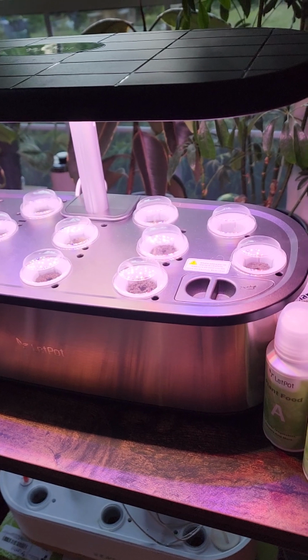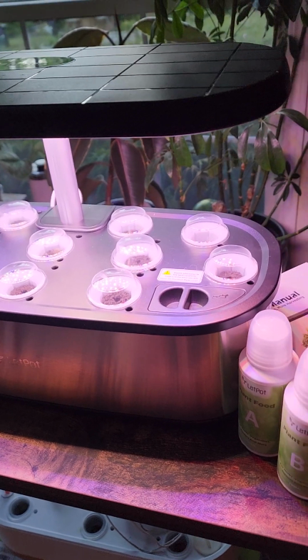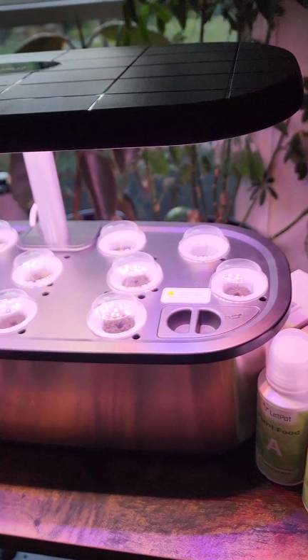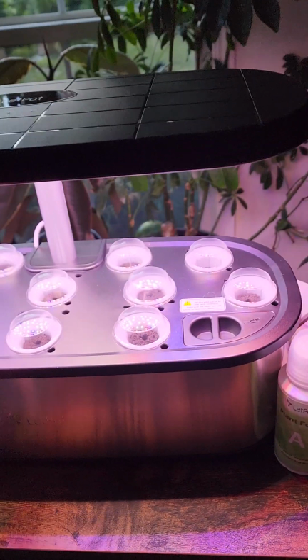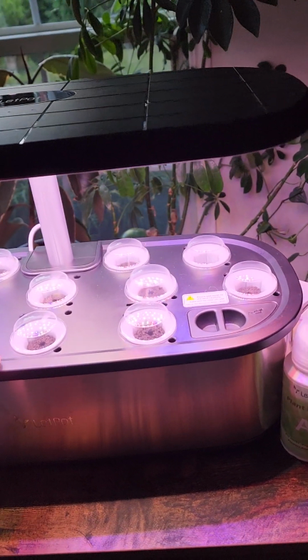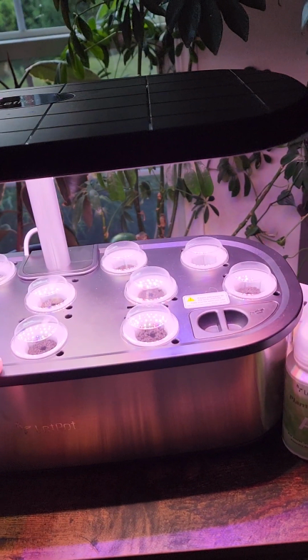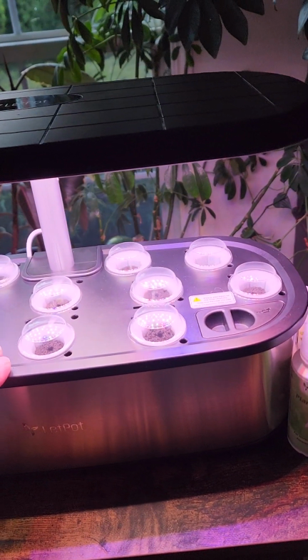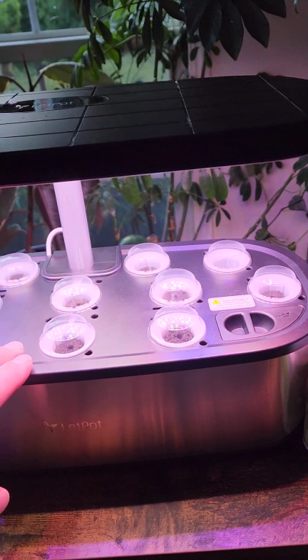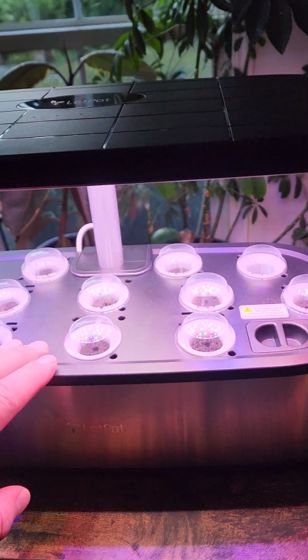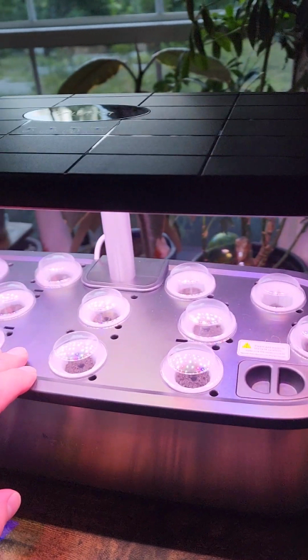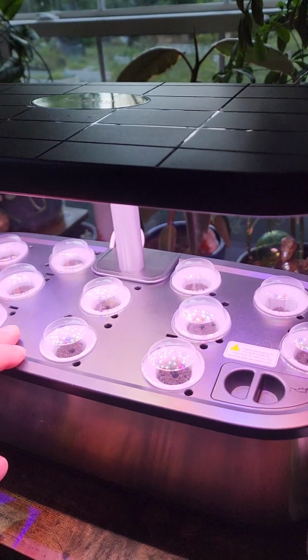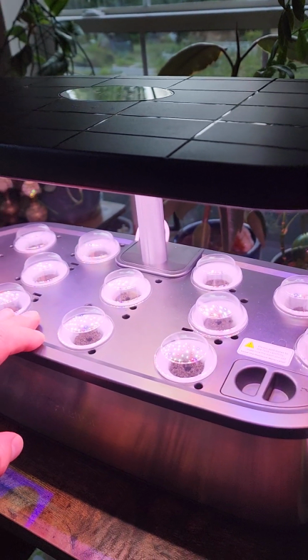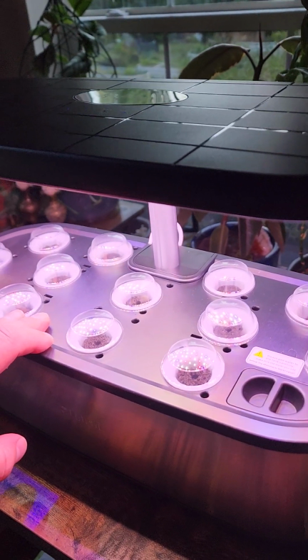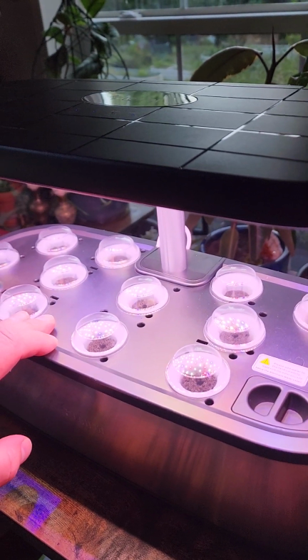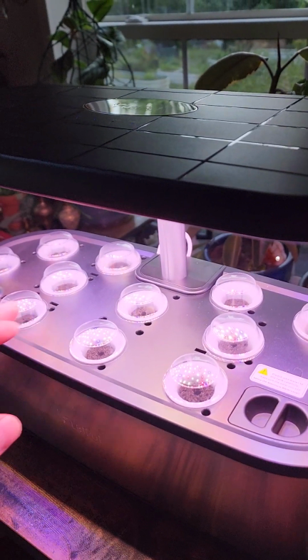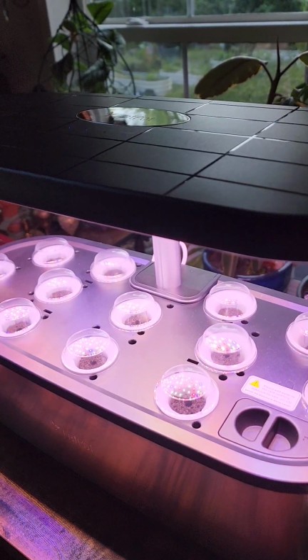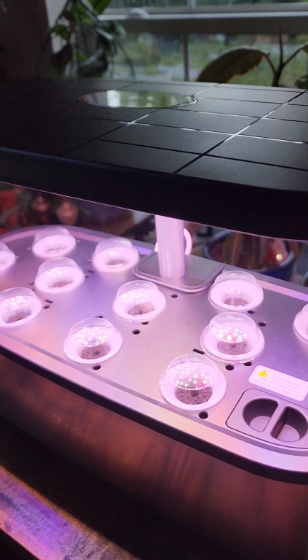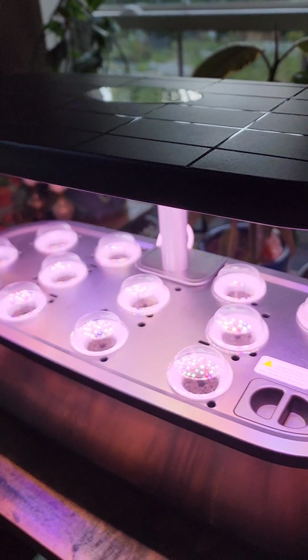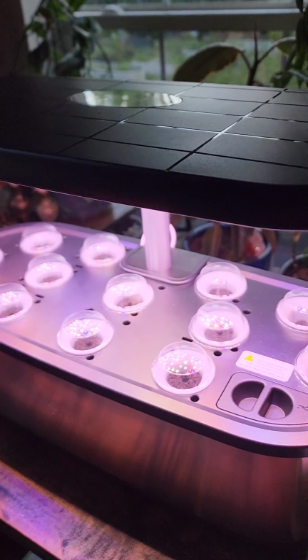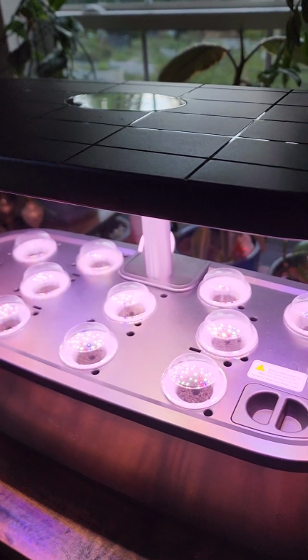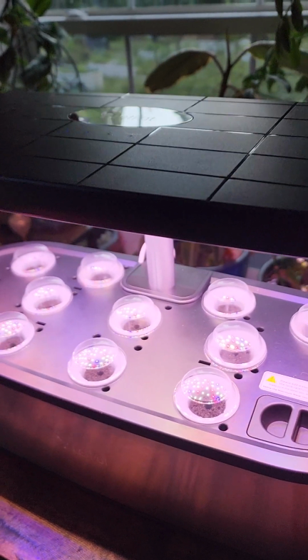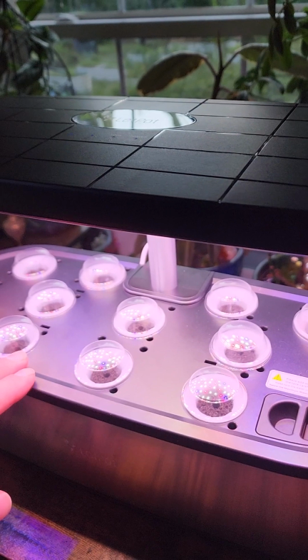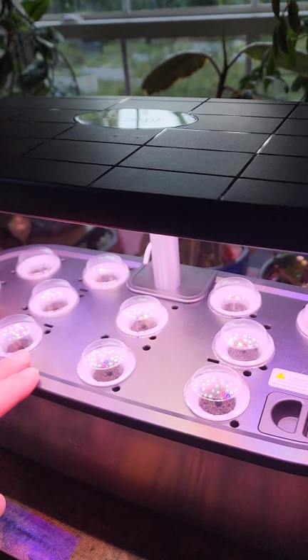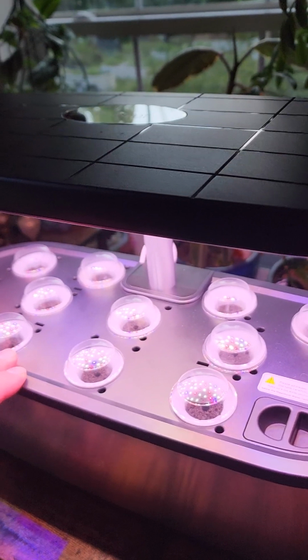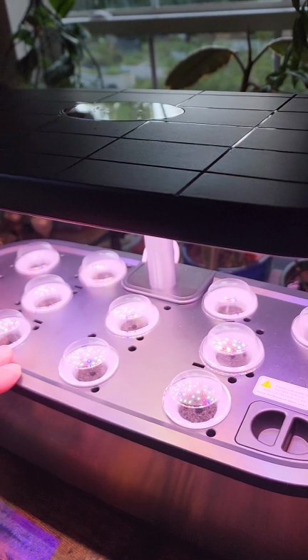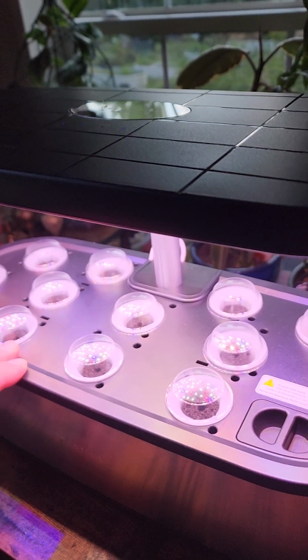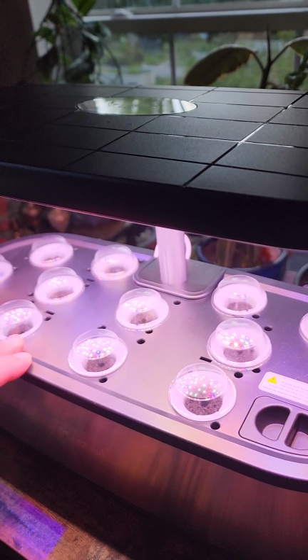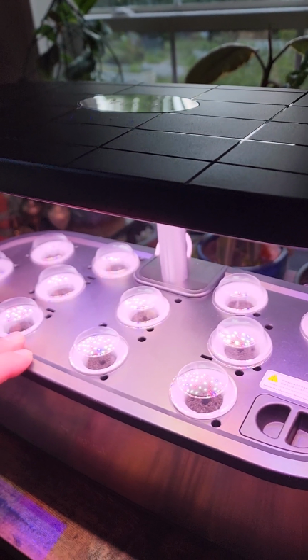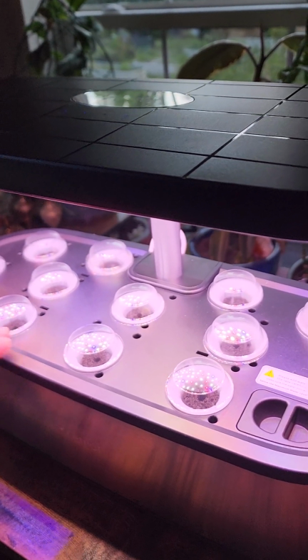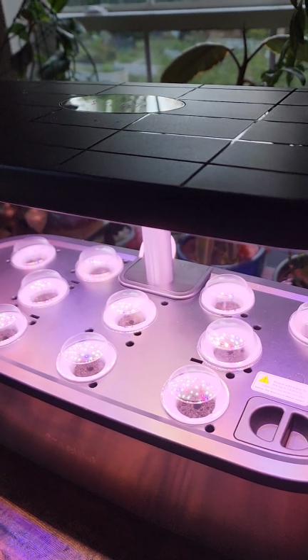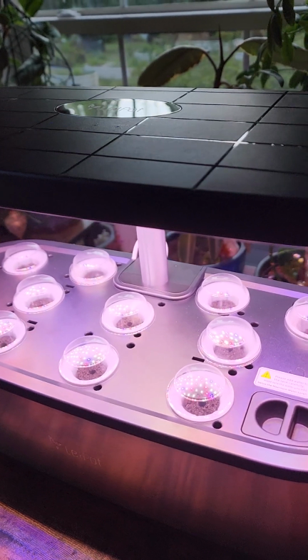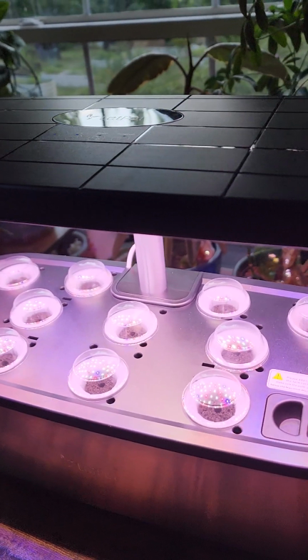Hello and welcome back. So Let Pot reached out to me, wanted to partner up and send me one of their smart hydroponic growing systems. This is their model number LPH-SE — link in the video for that.